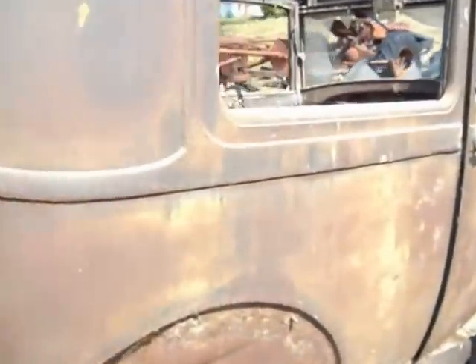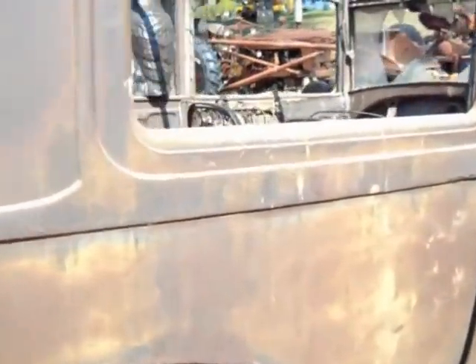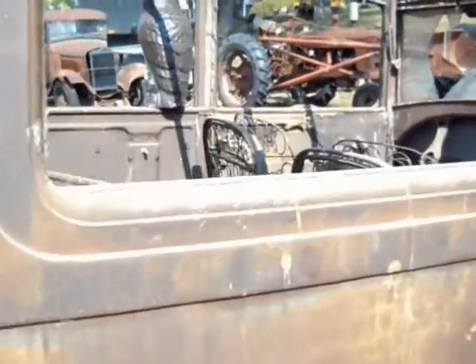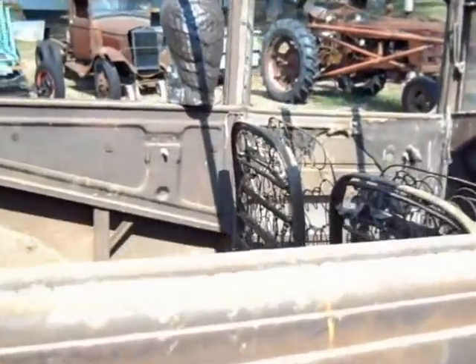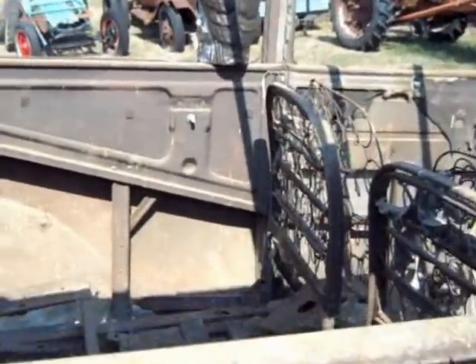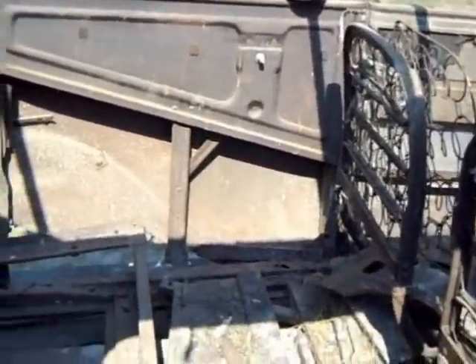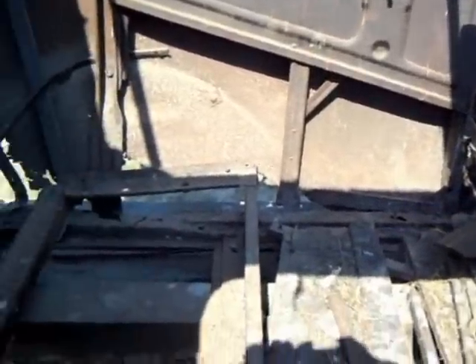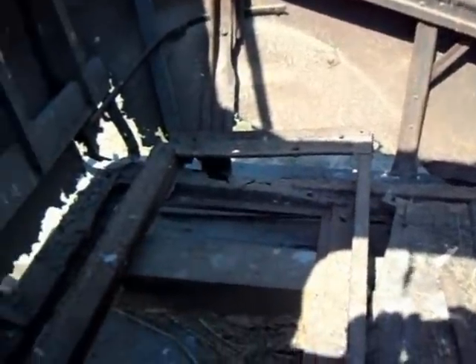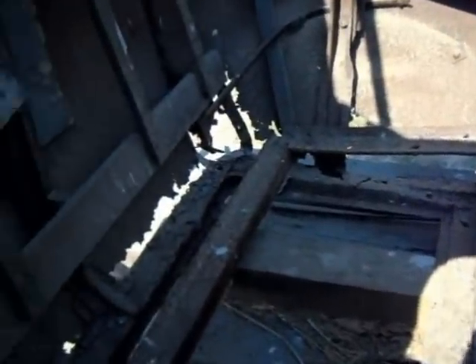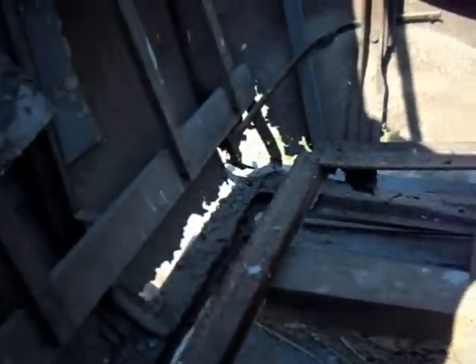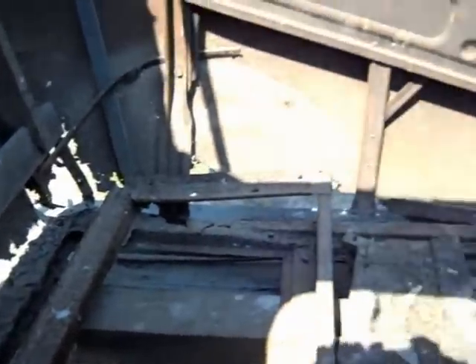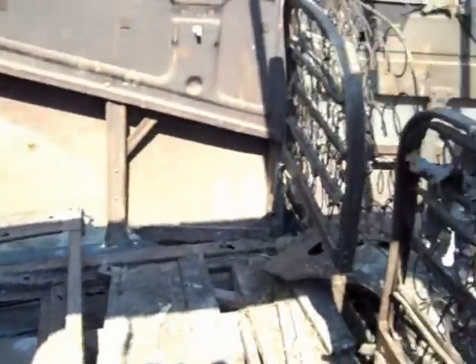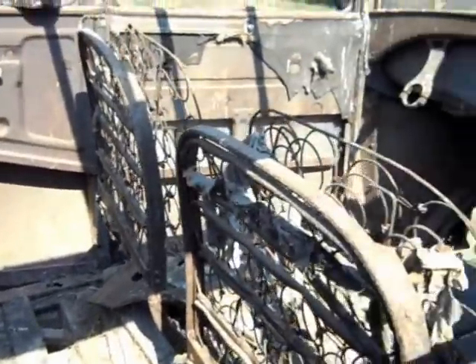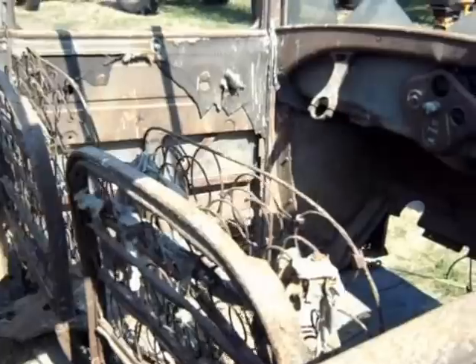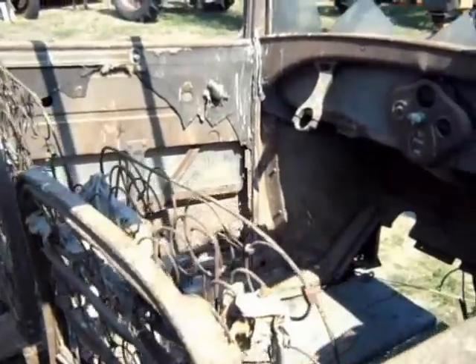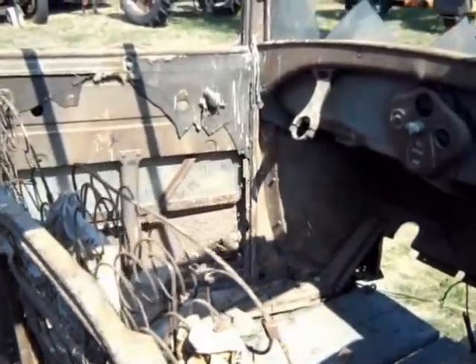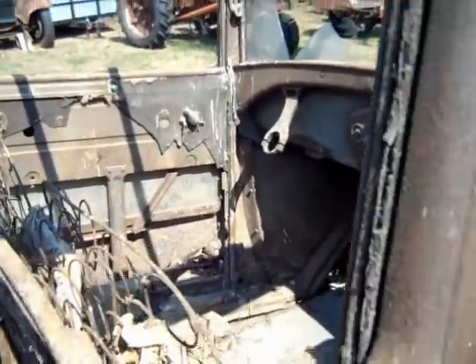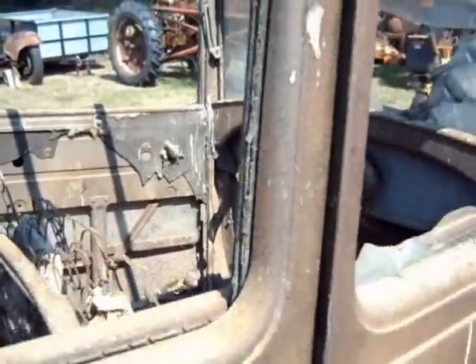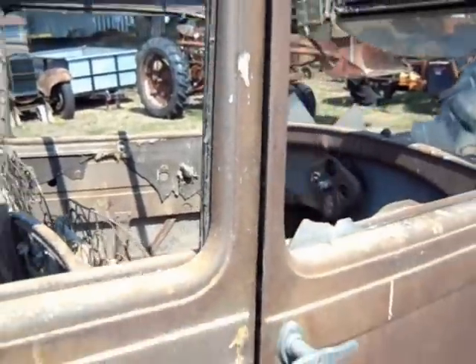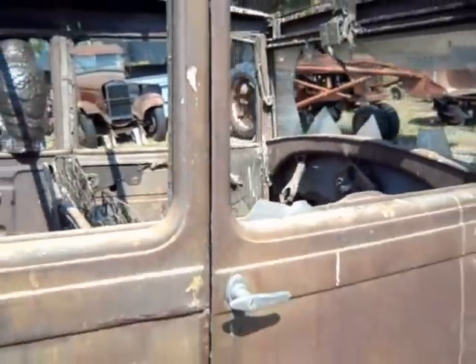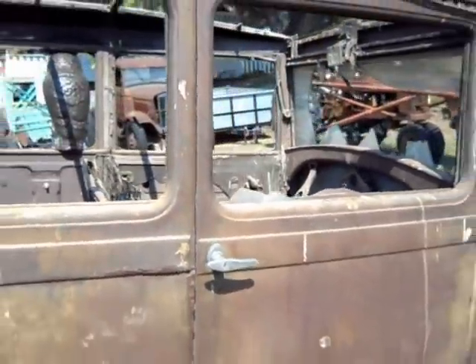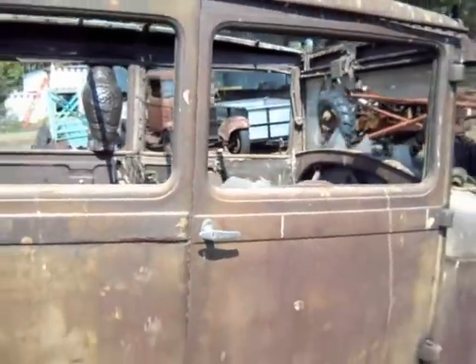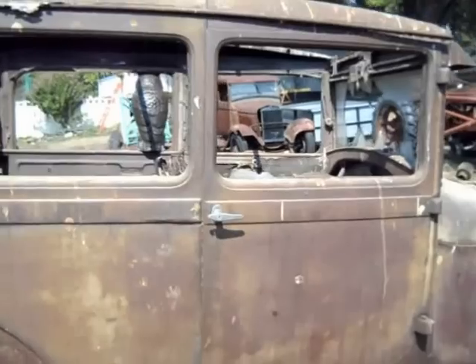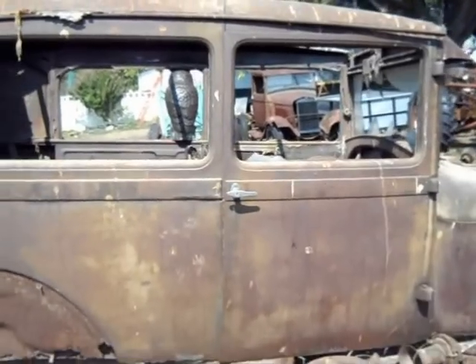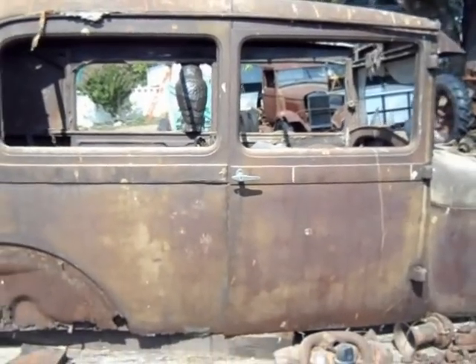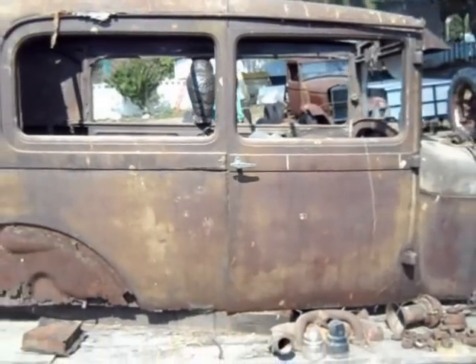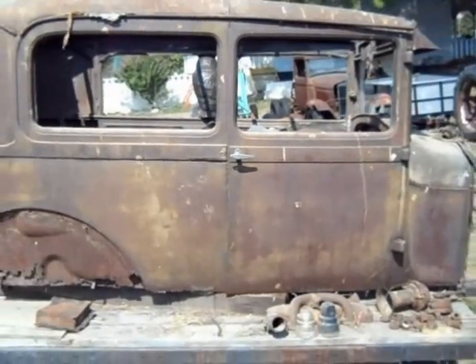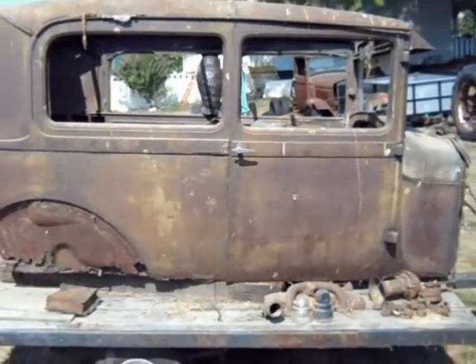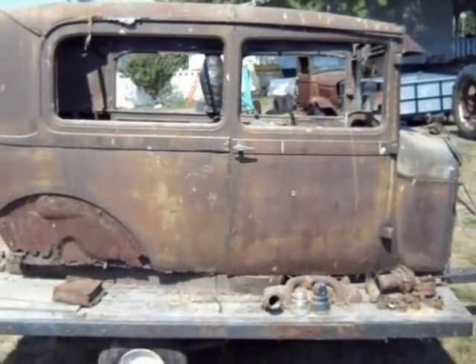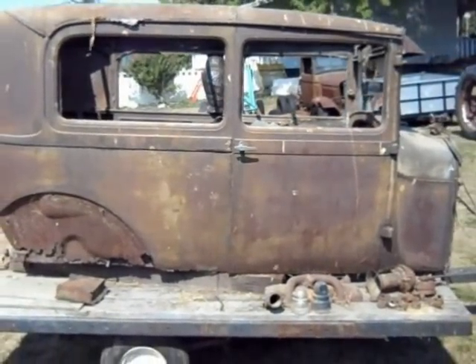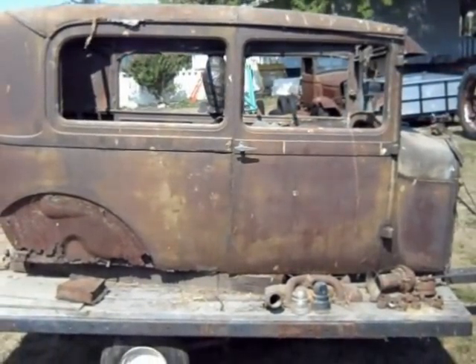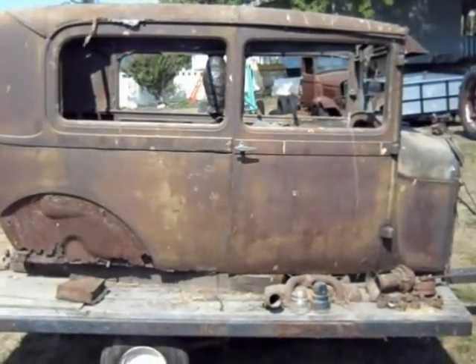I may not do anything with it real soon, but I did want to get it out — at least get the wasp nest out of the doors. Alright, thanks for watching.